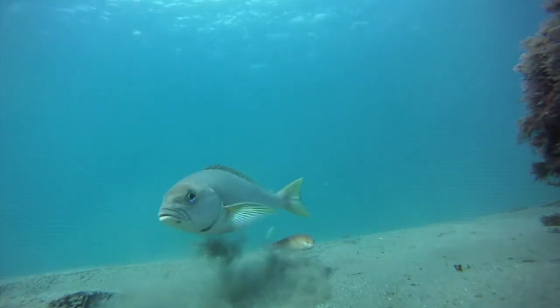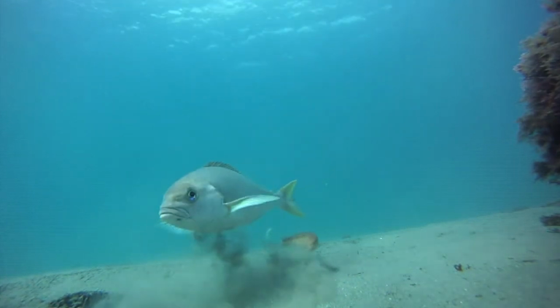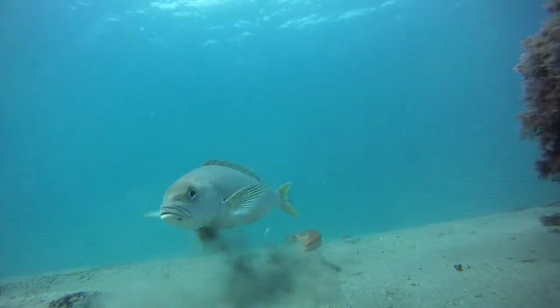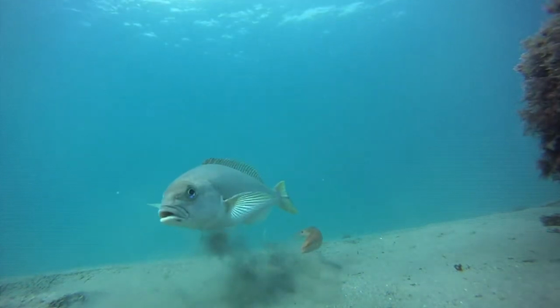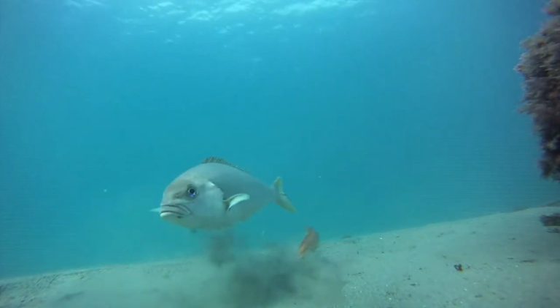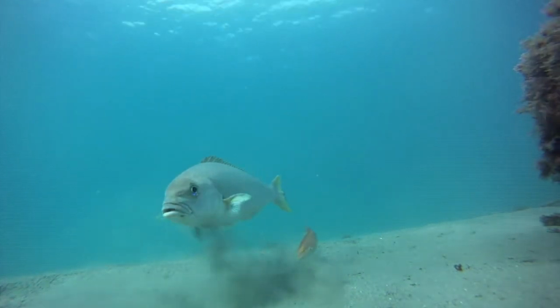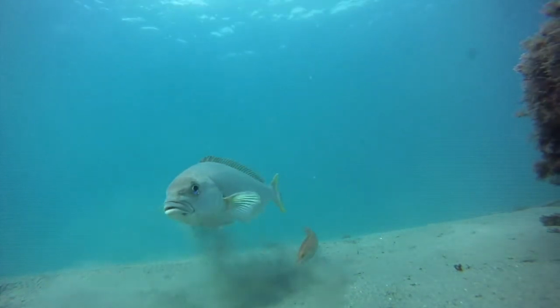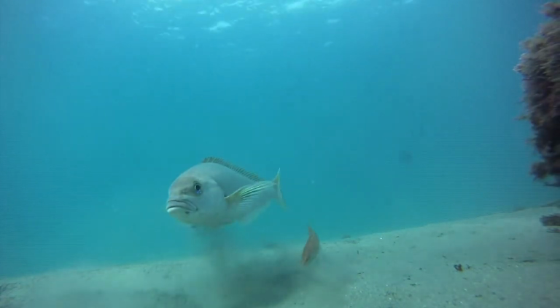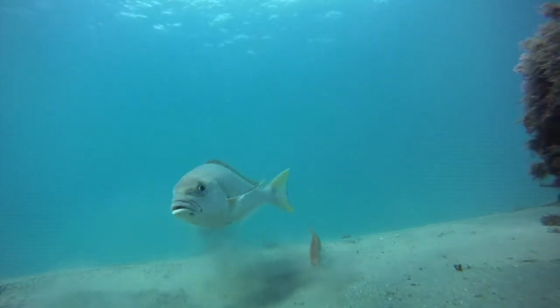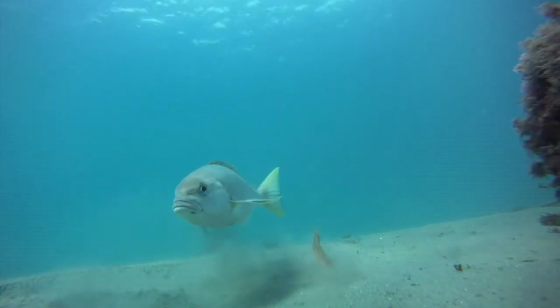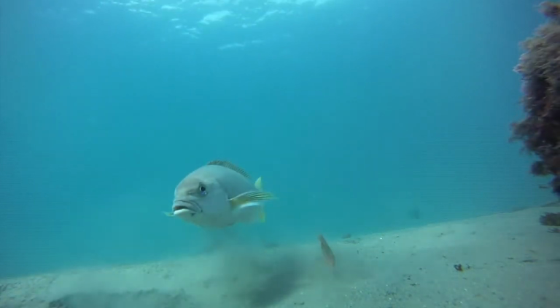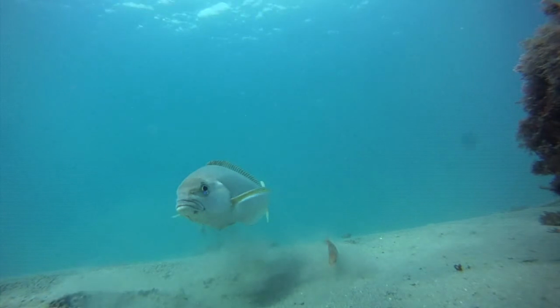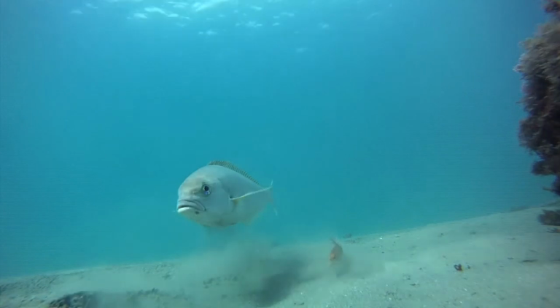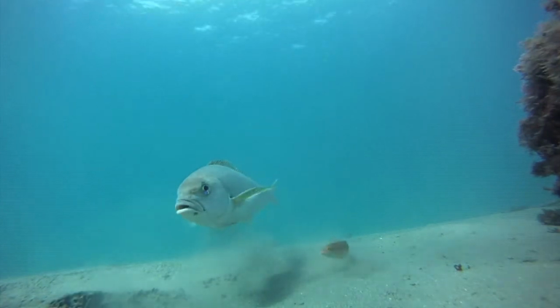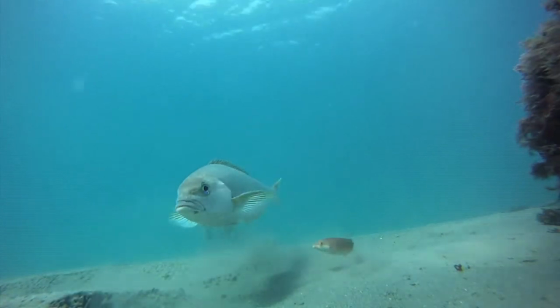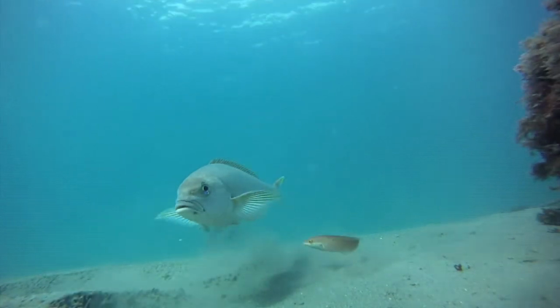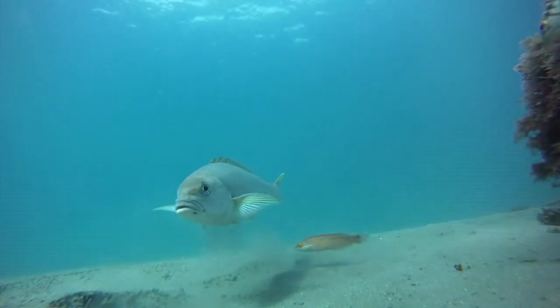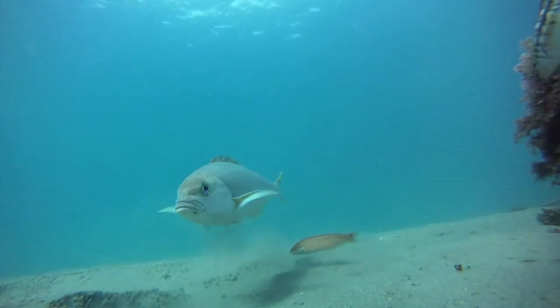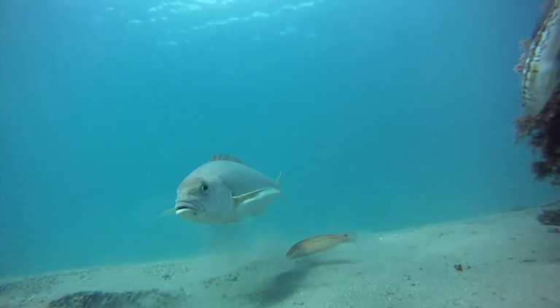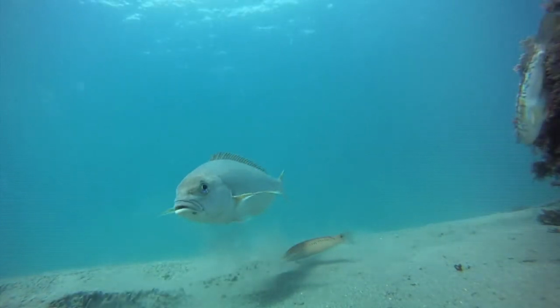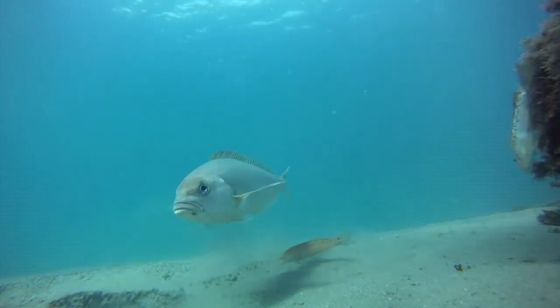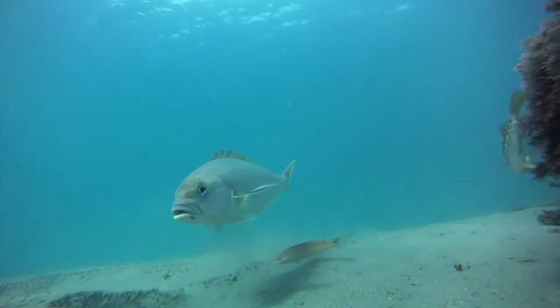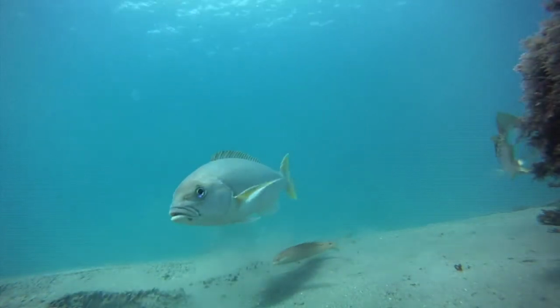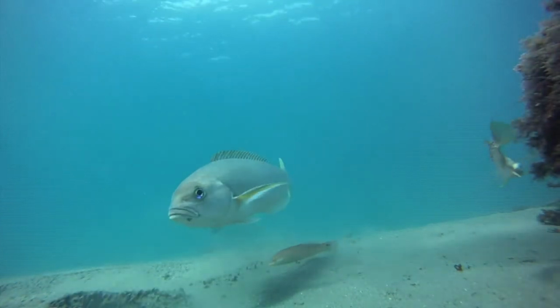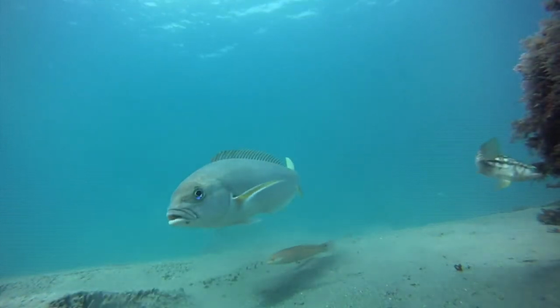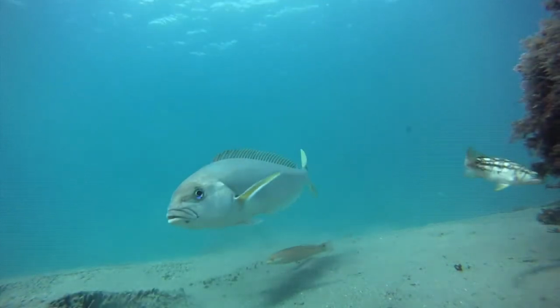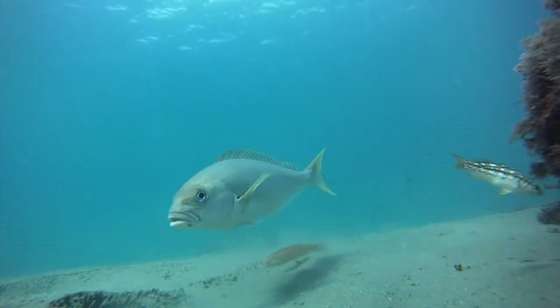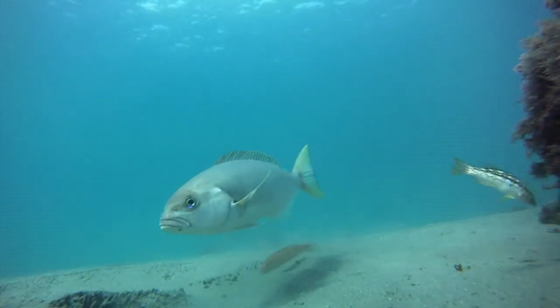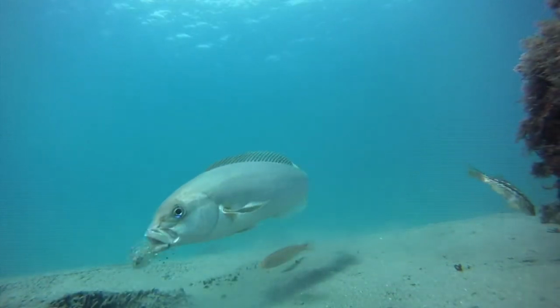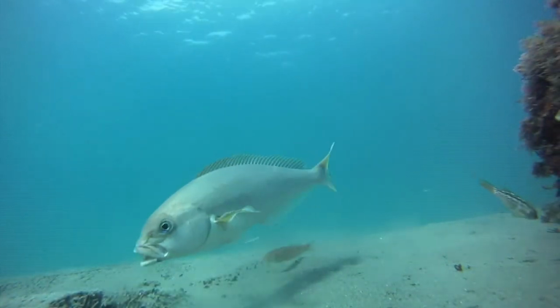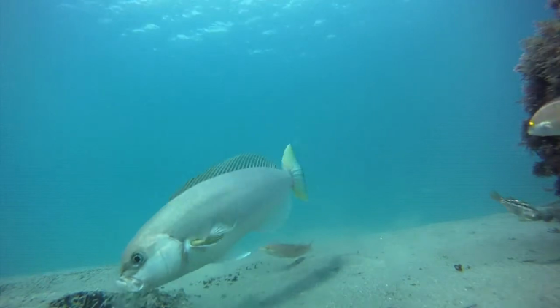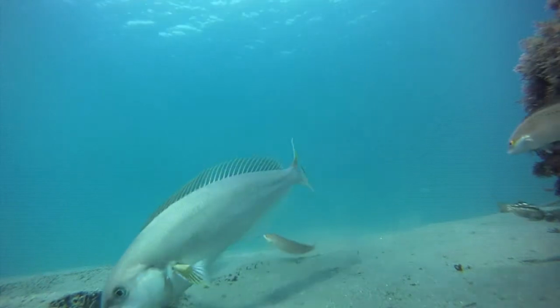The gill rakers act like a sieve, holding back coarse particles and food. The fine sand can then be ejected safely.